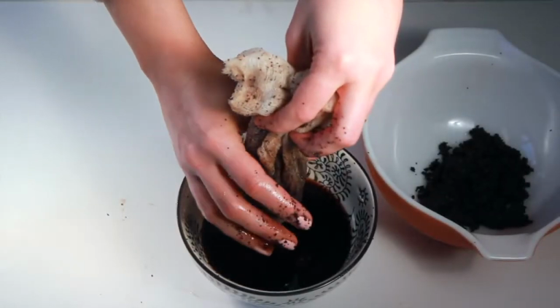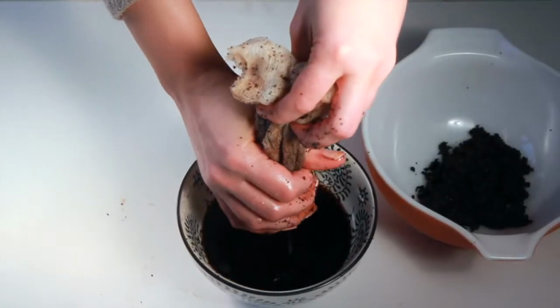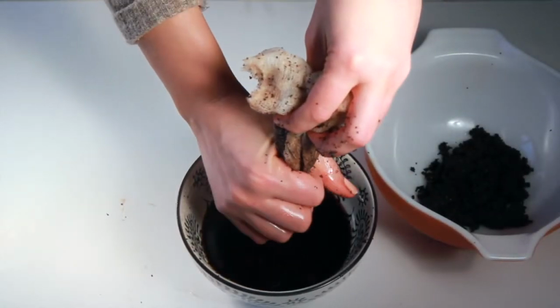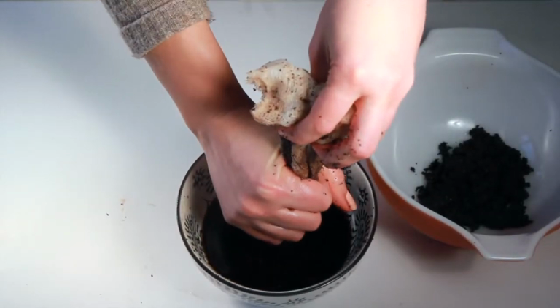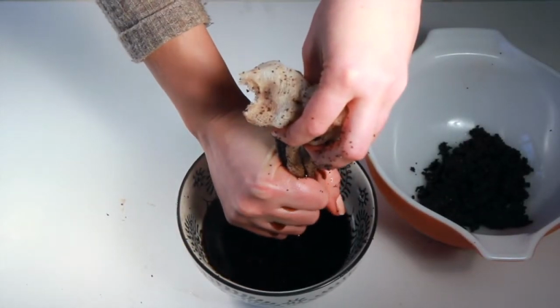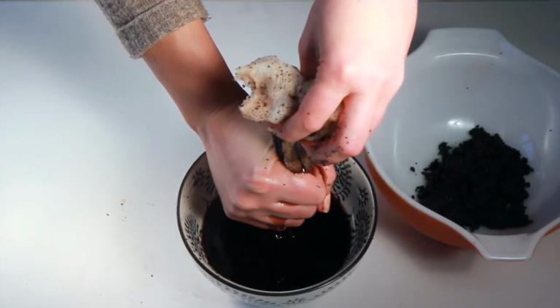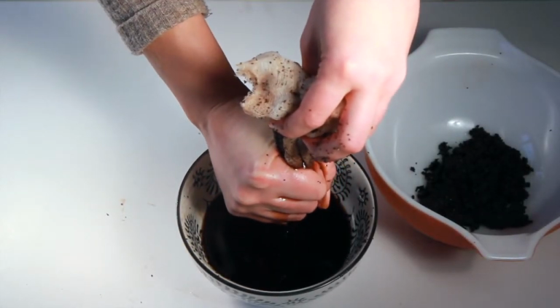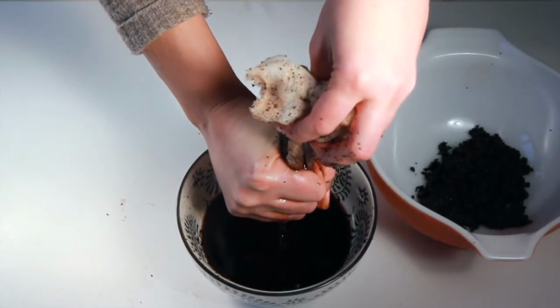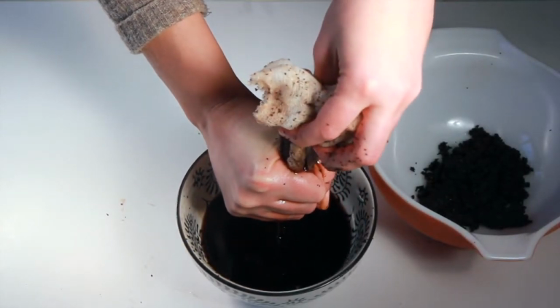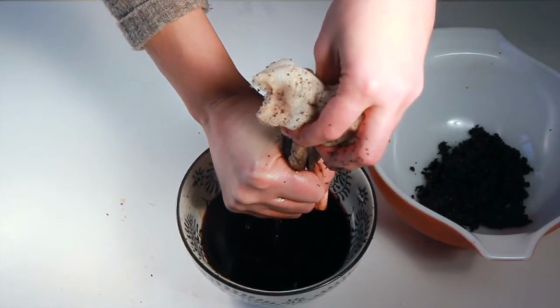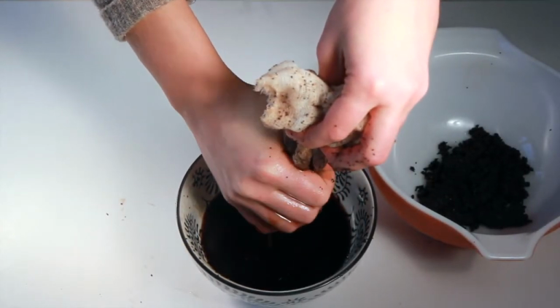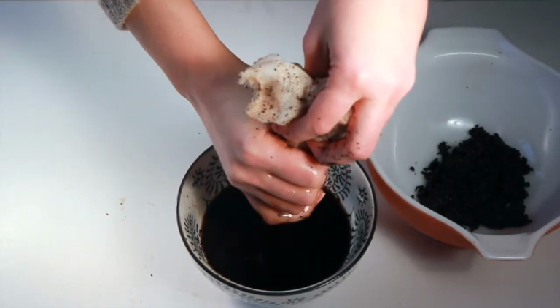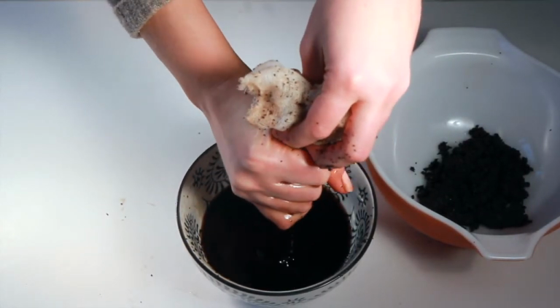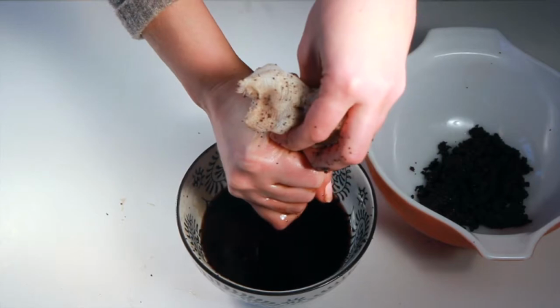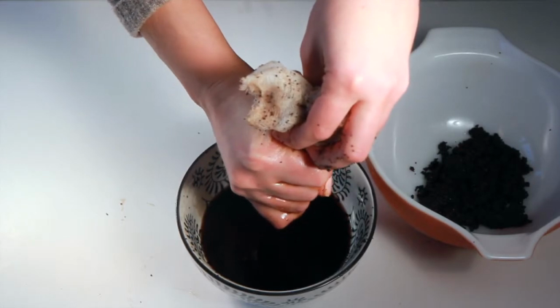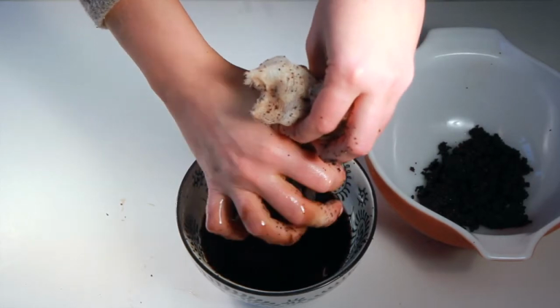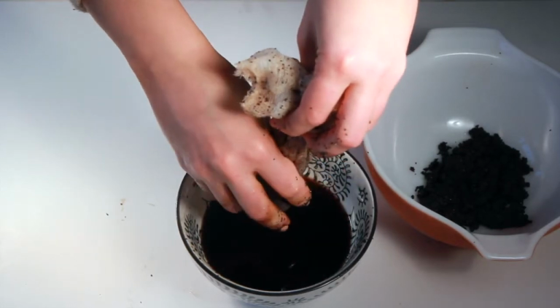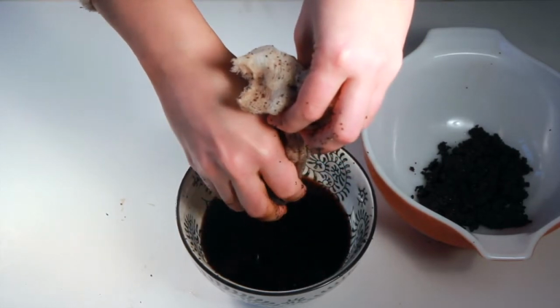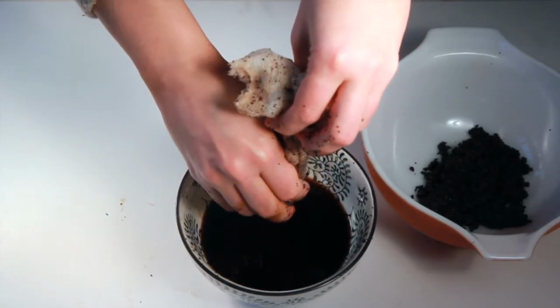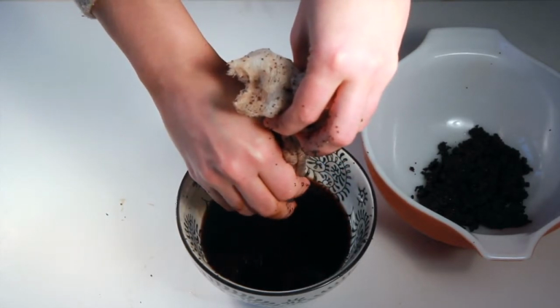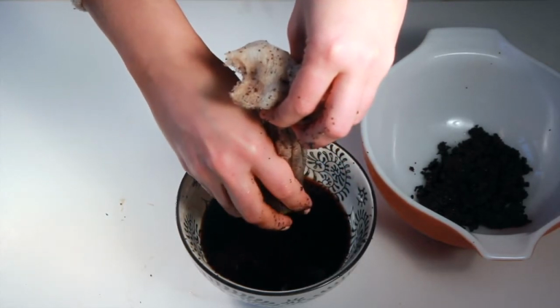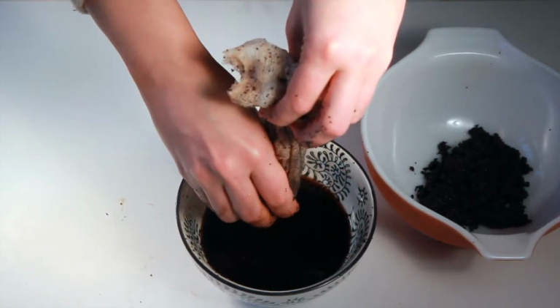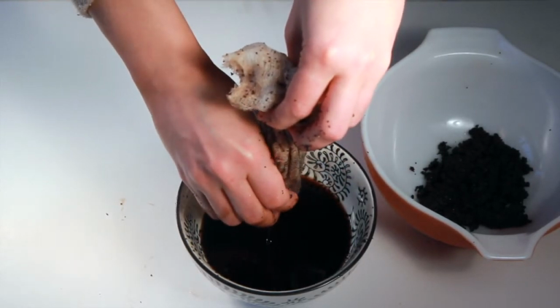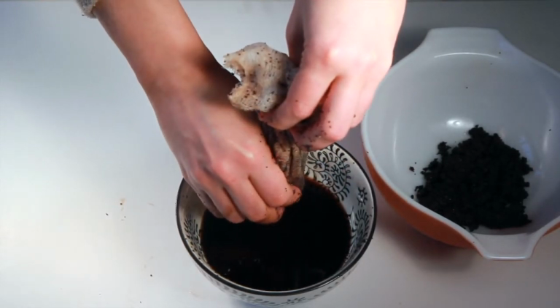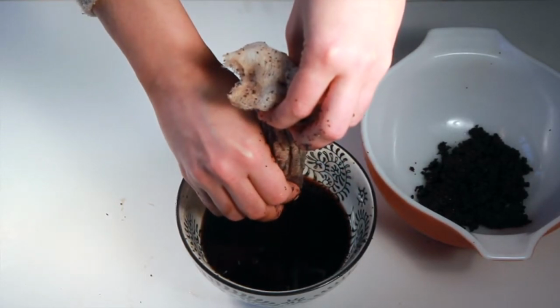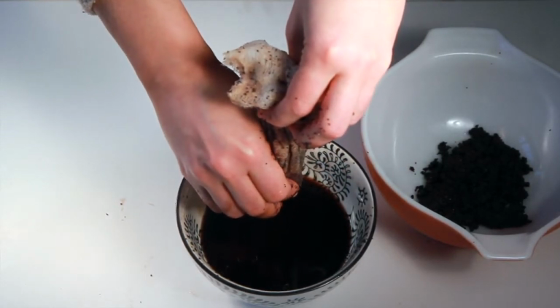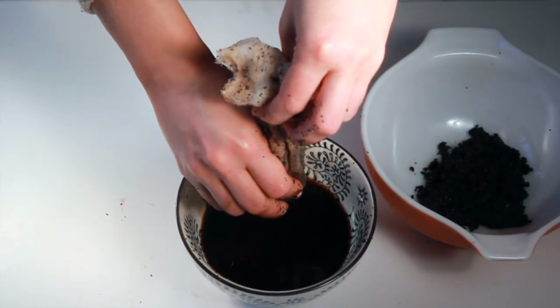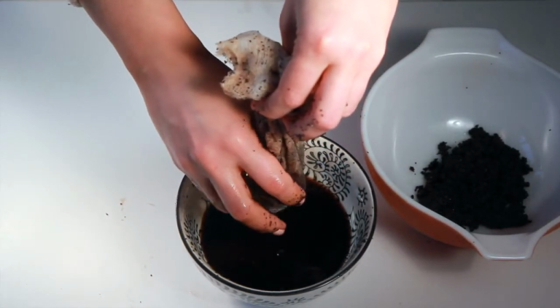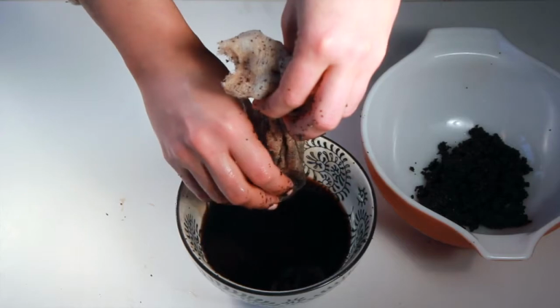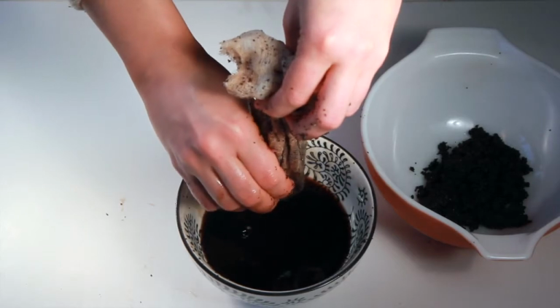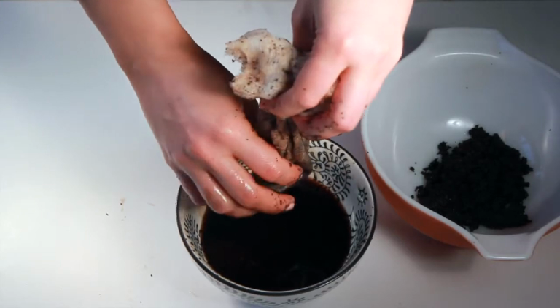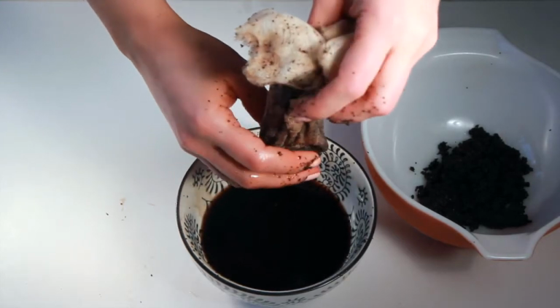You'll keep straining your coffee until all the grinds have been removed. You can either compost the coffee grinds or you can actually use them as a full-body exfoliator.